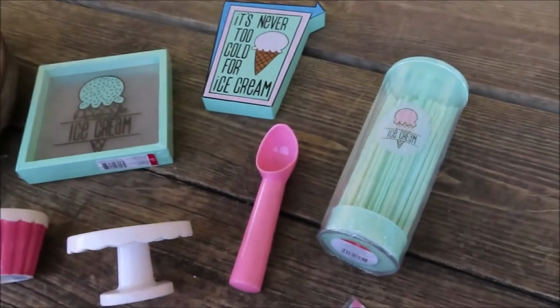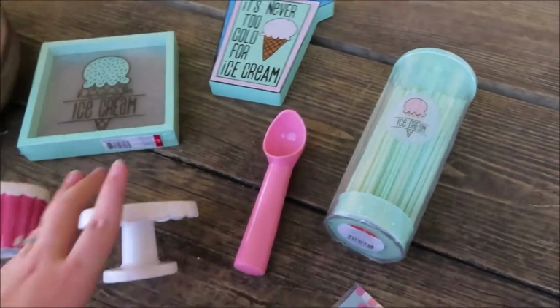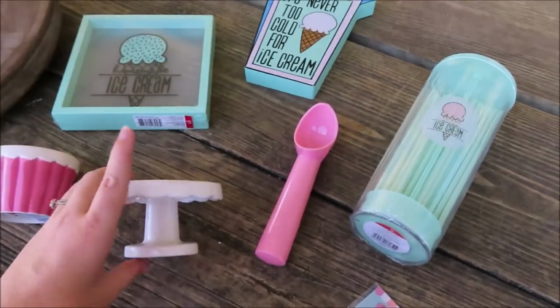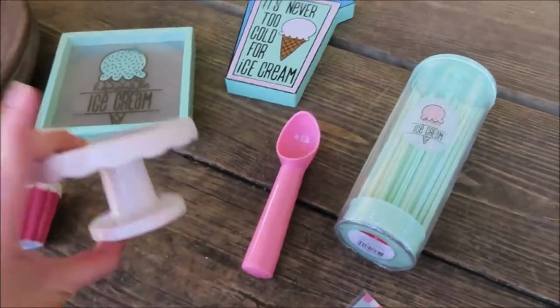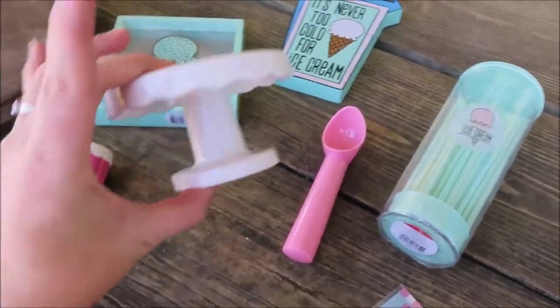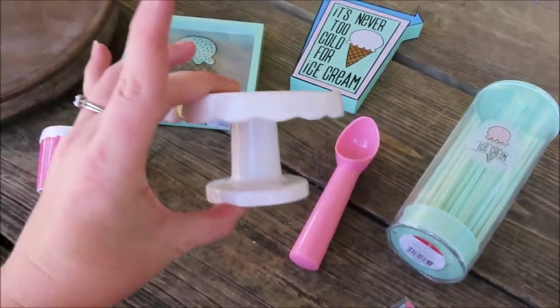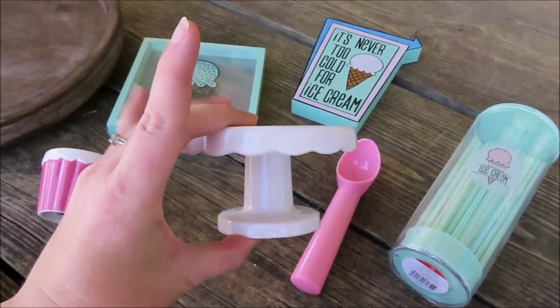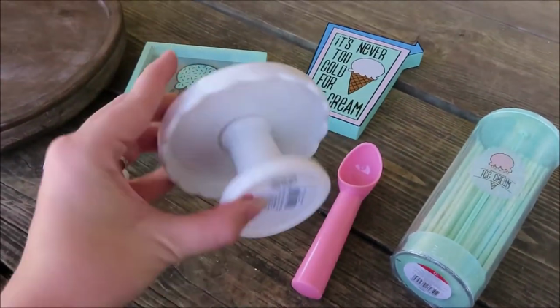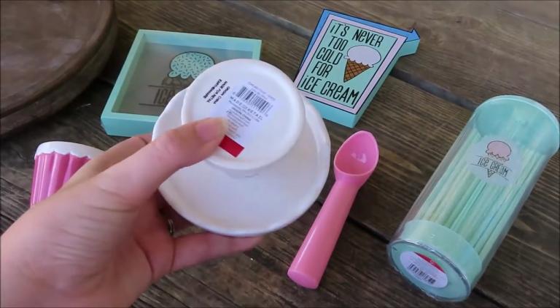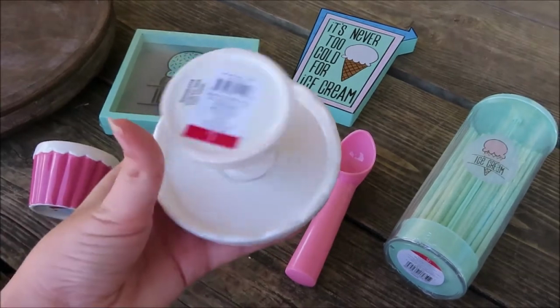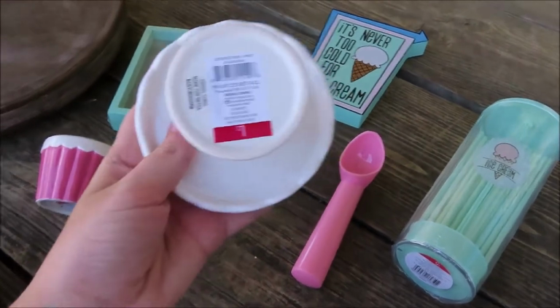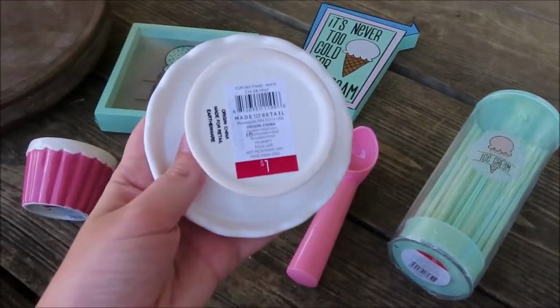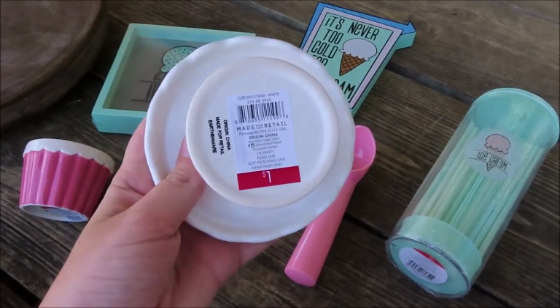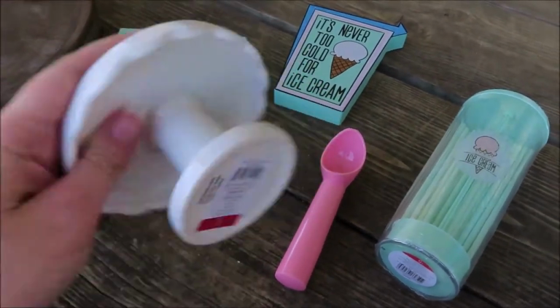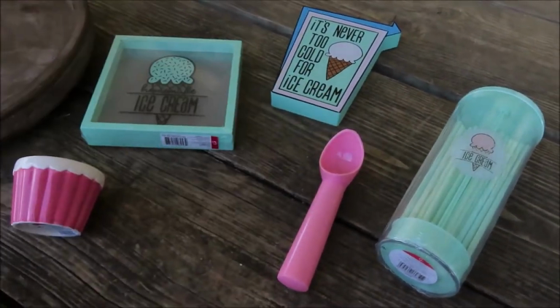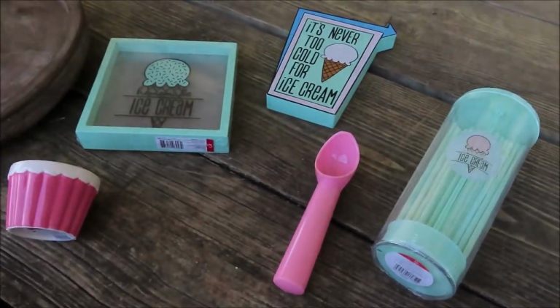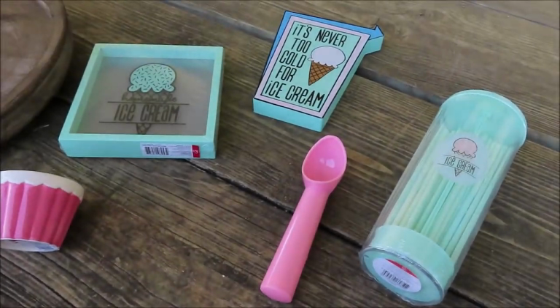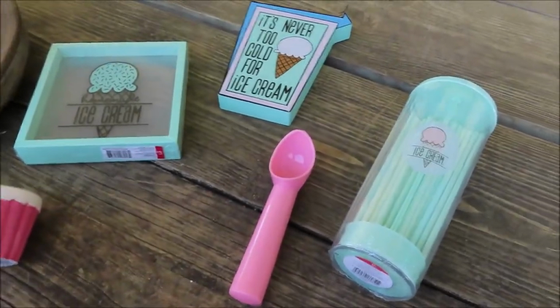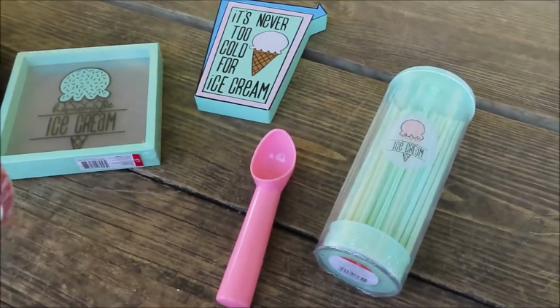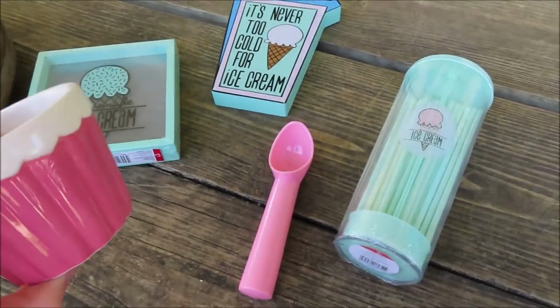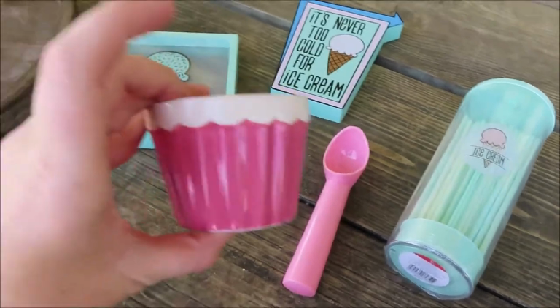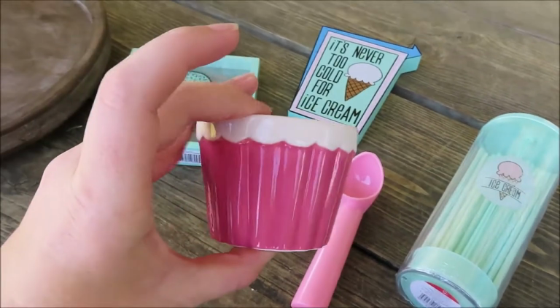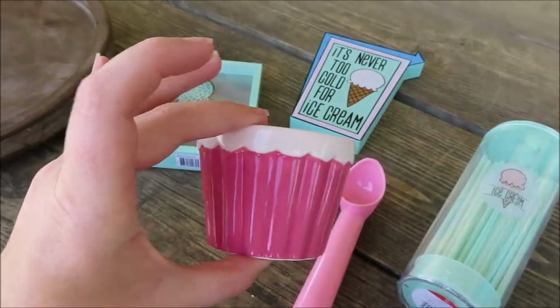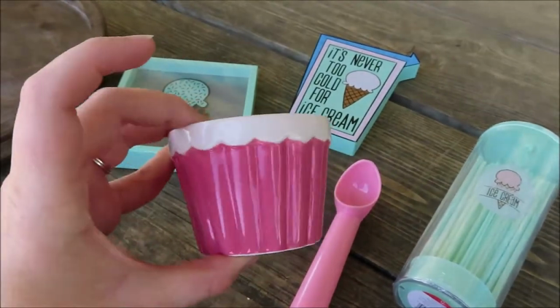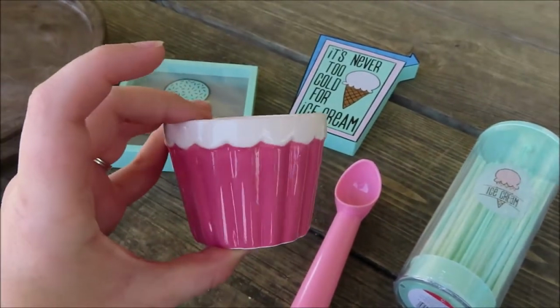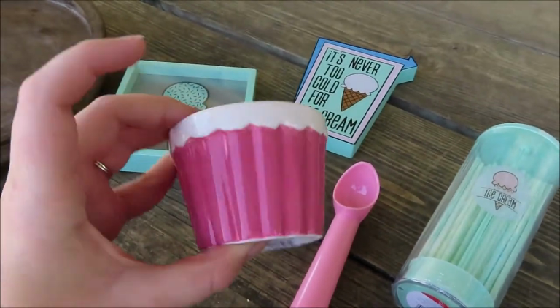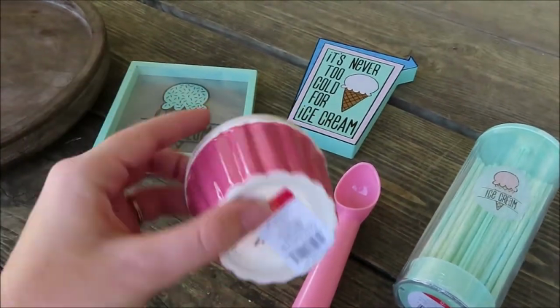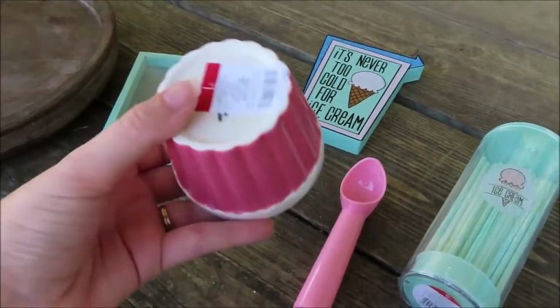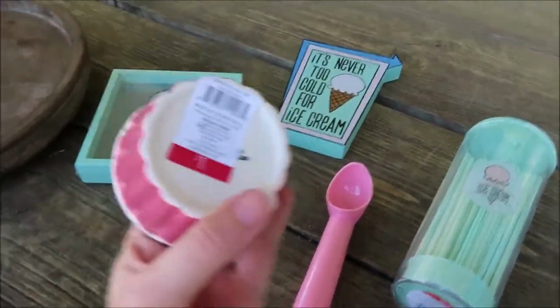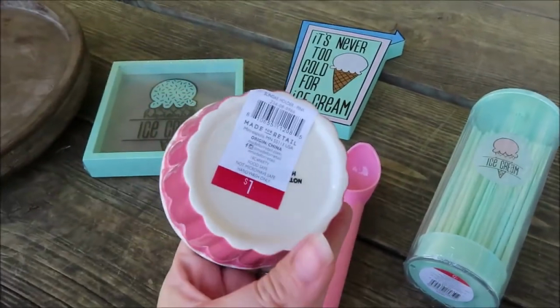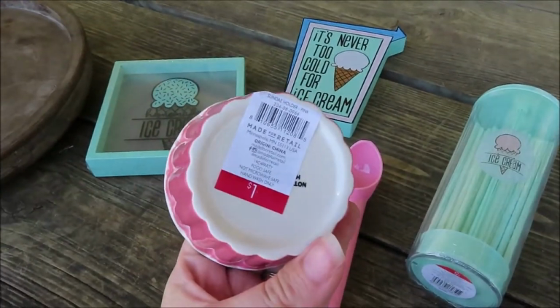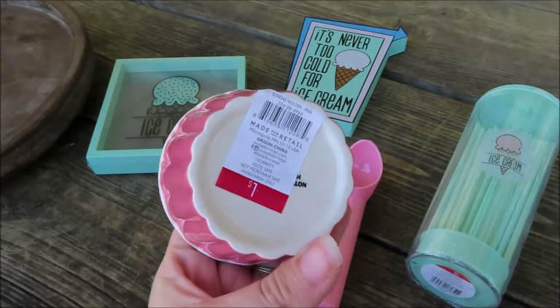The next thing that I got is a little cupcake stand. This was $1. I also got this cute little Sunday bowl, and this one was $1 as well.